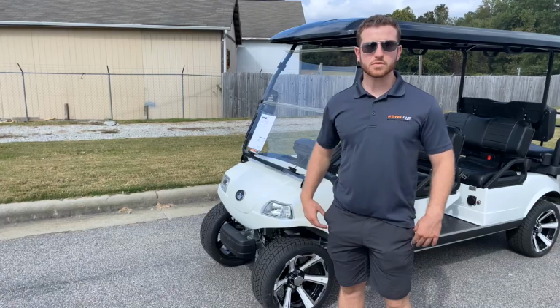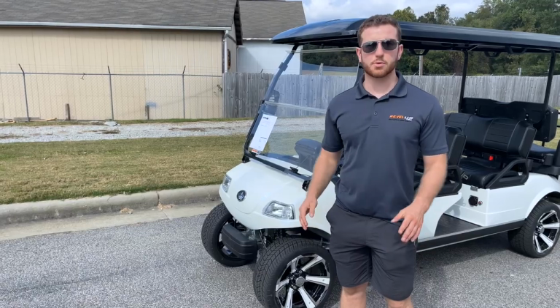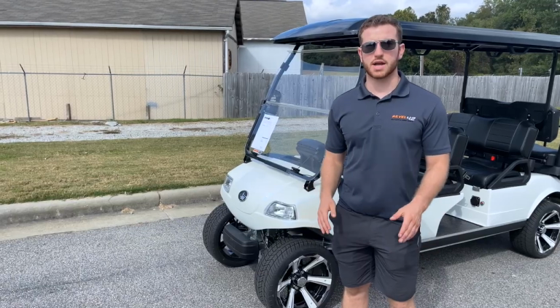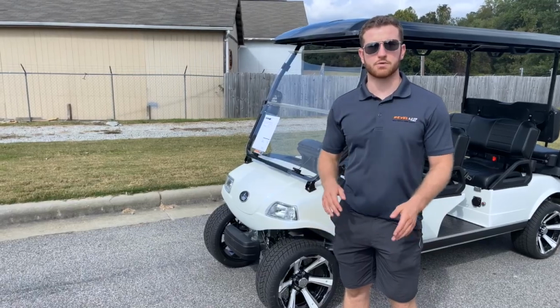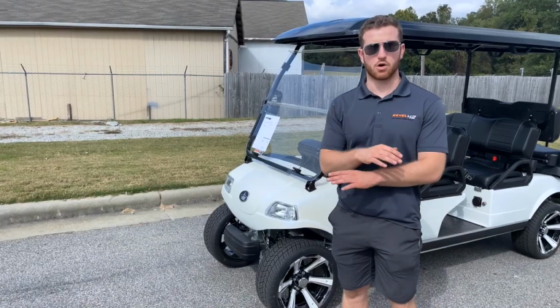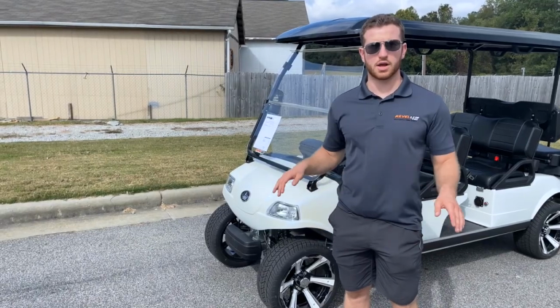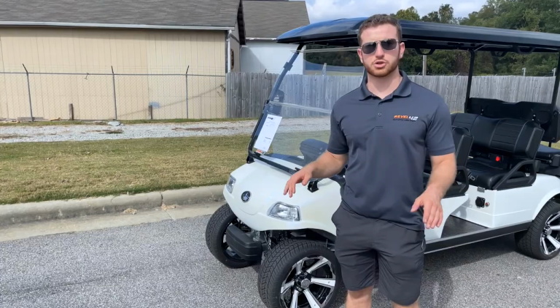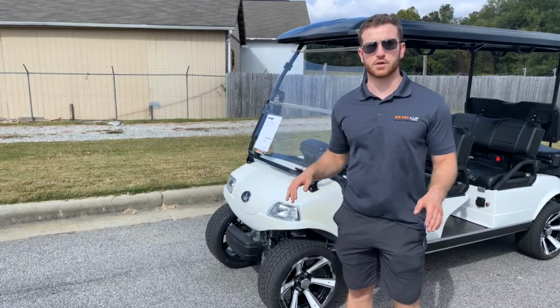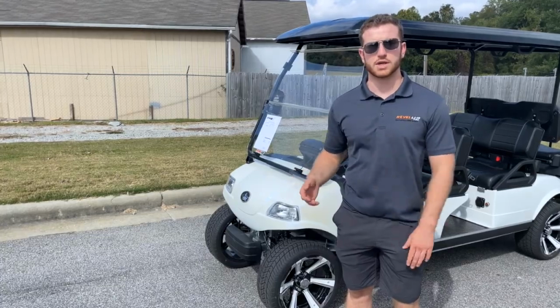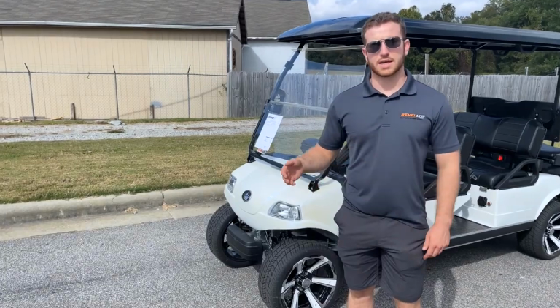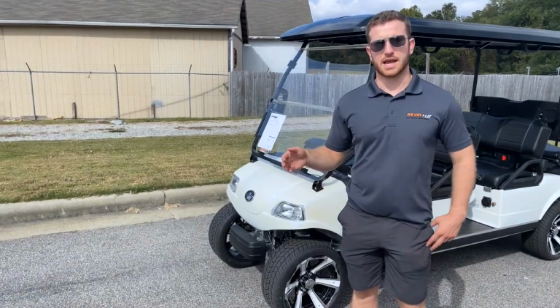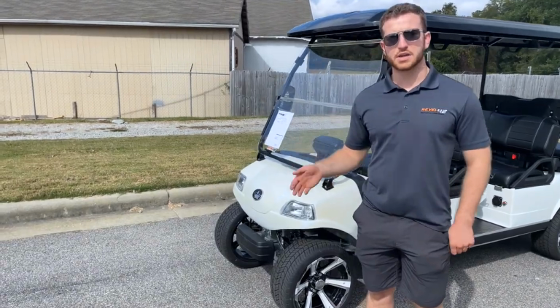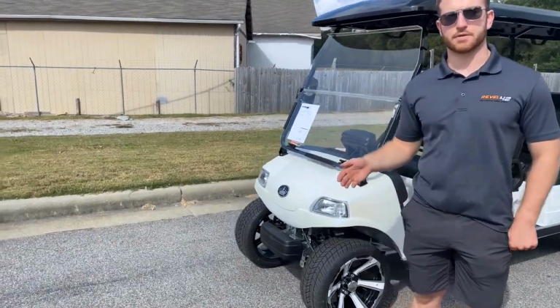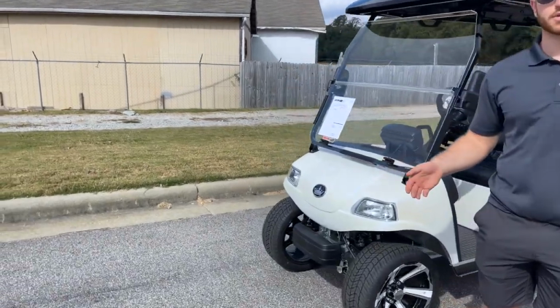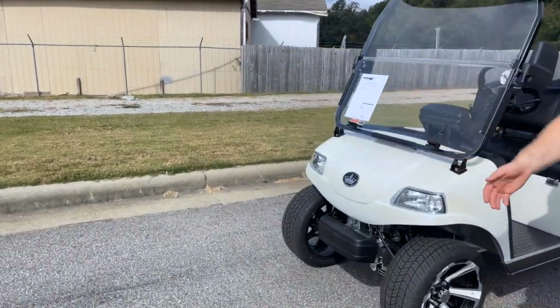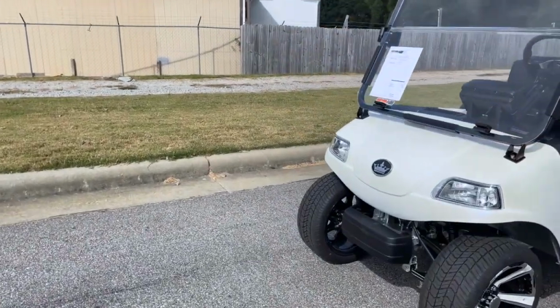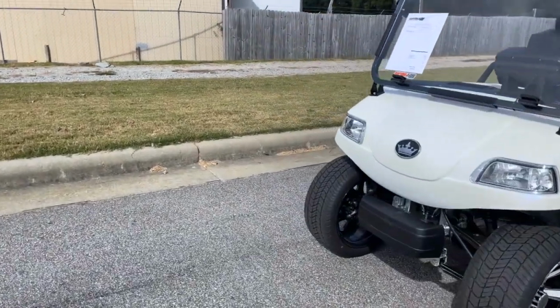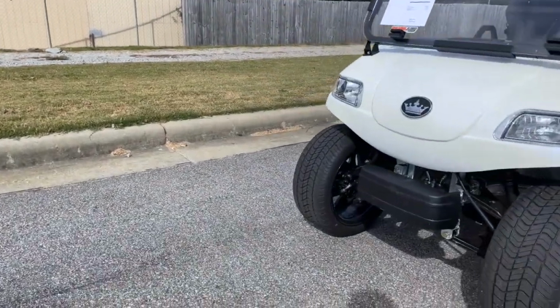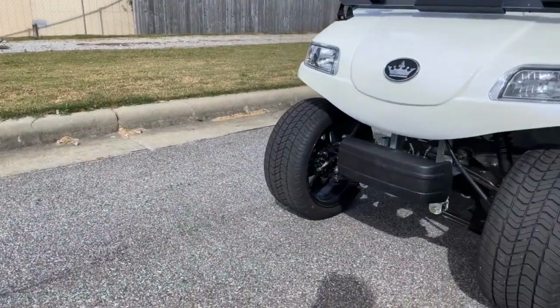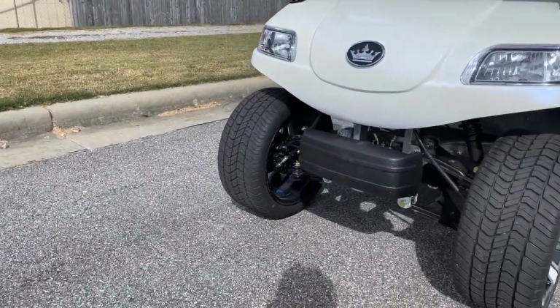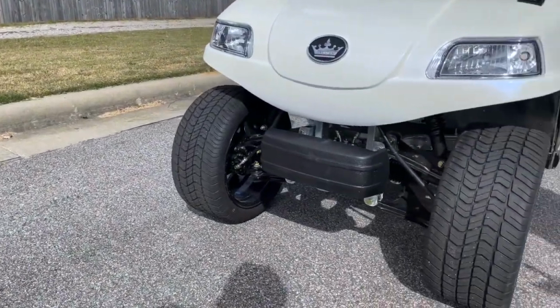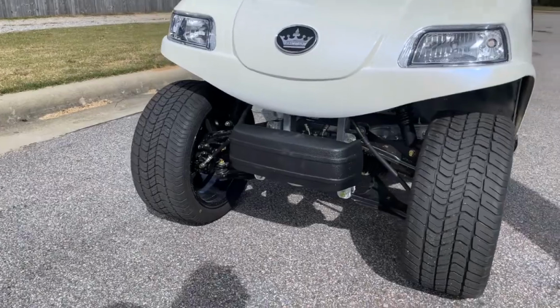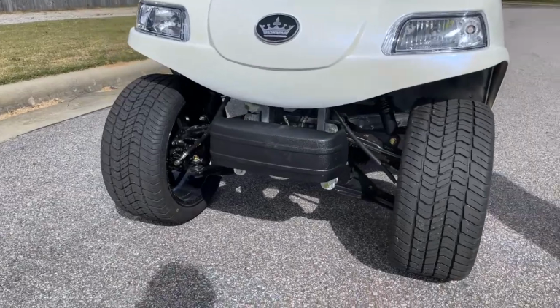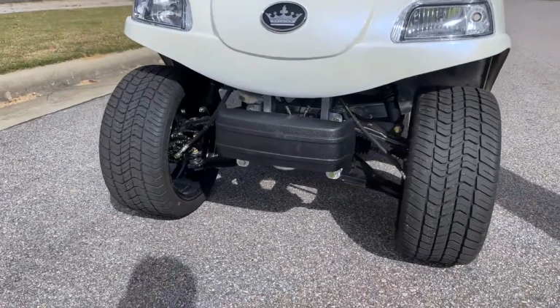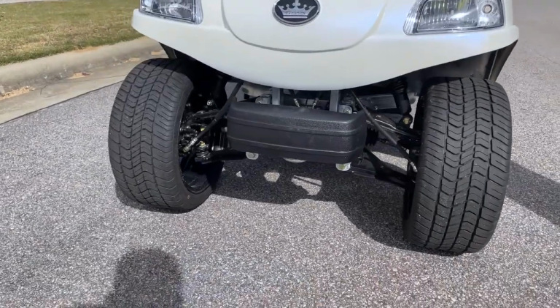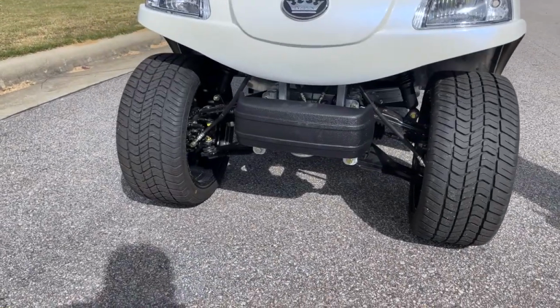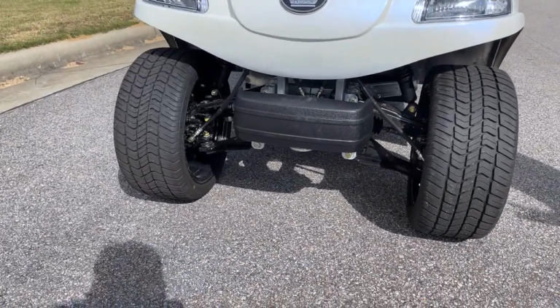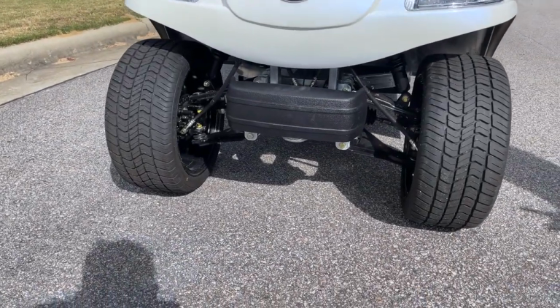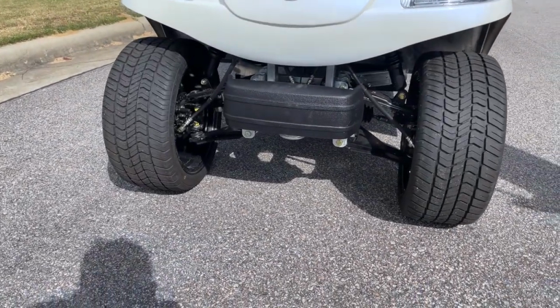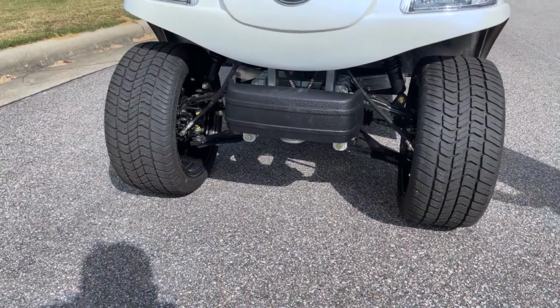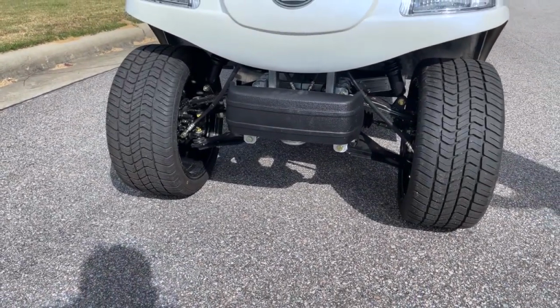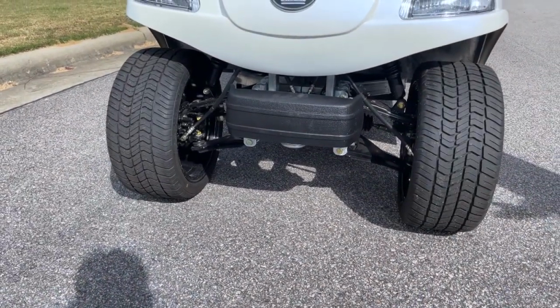A small side note for all Evolution vehicles is they have independent front suspension, which means it will be a much smoother ride and it will handle bumps and potholes a lot better.